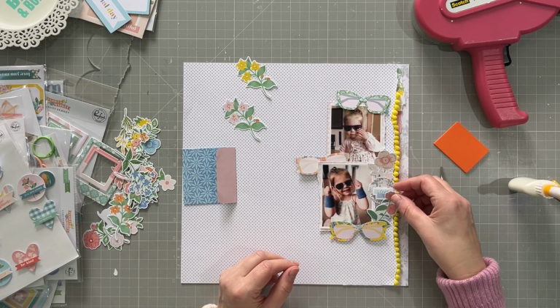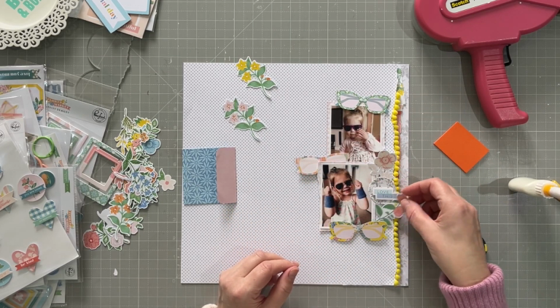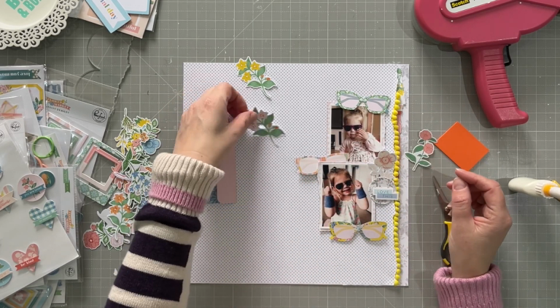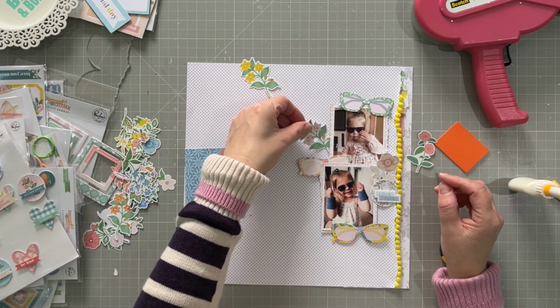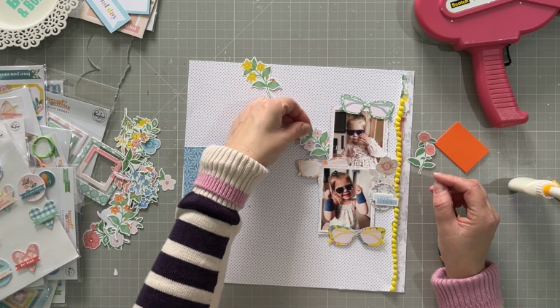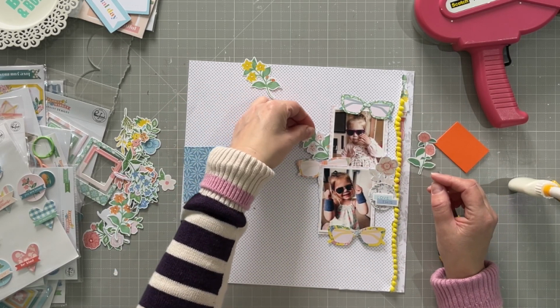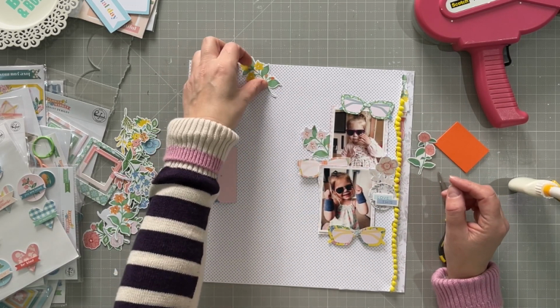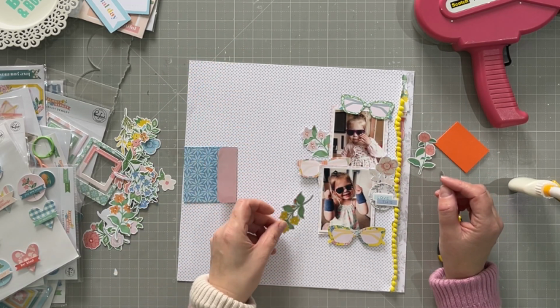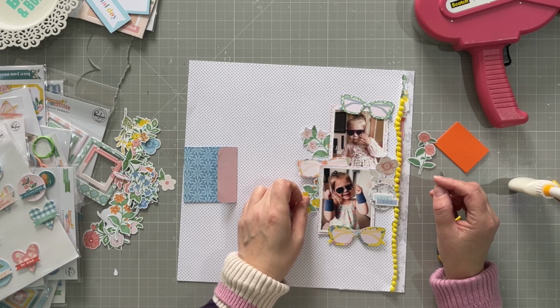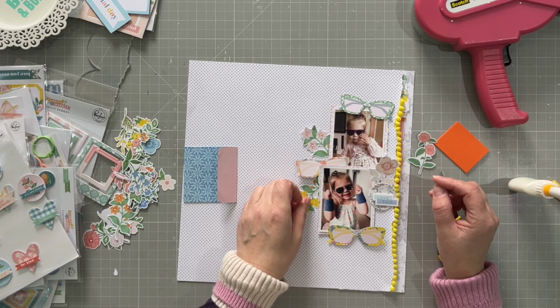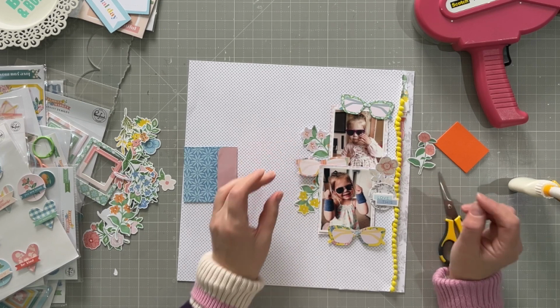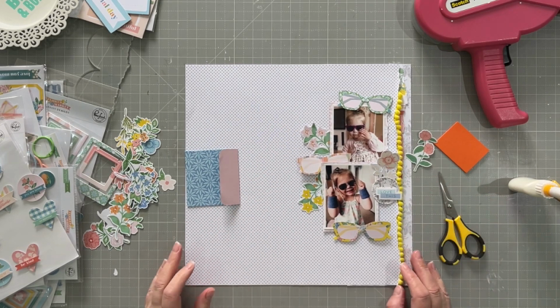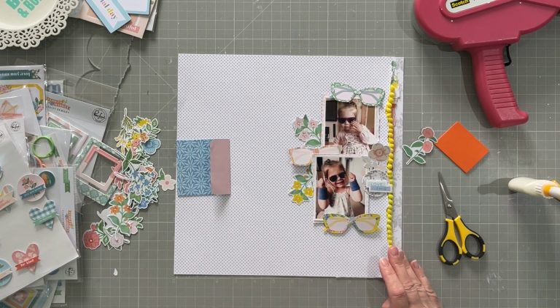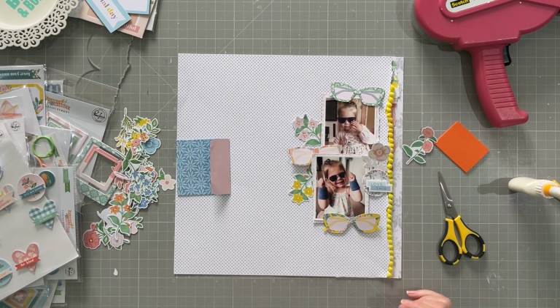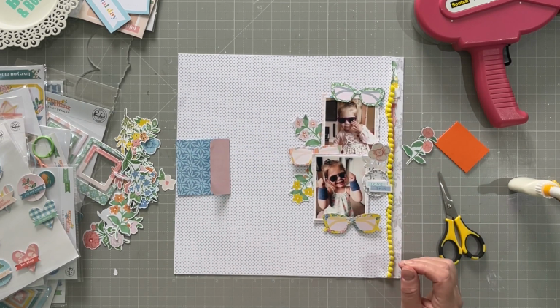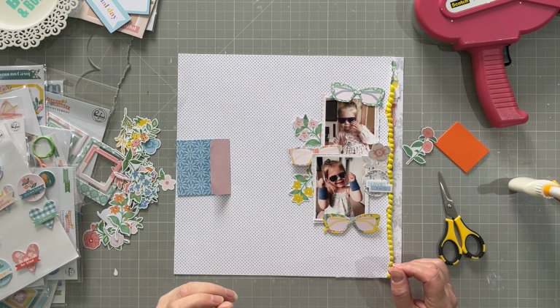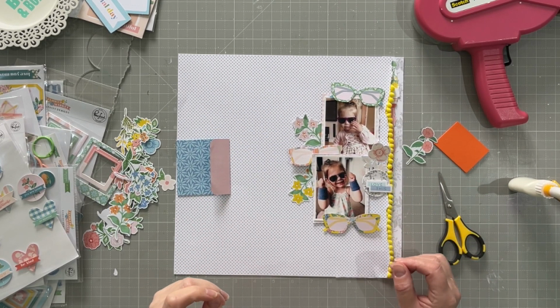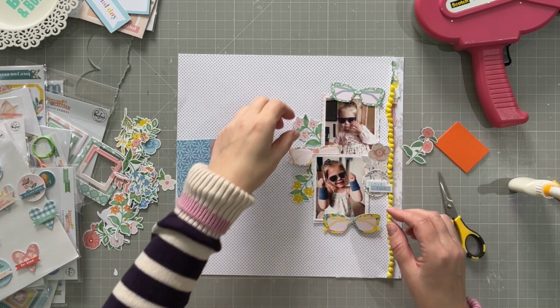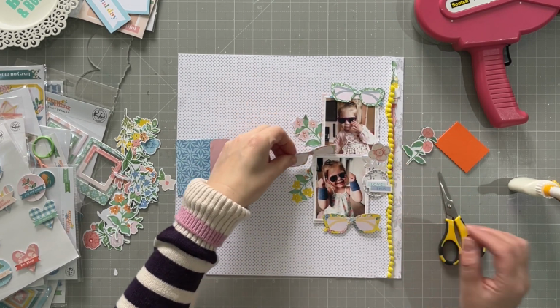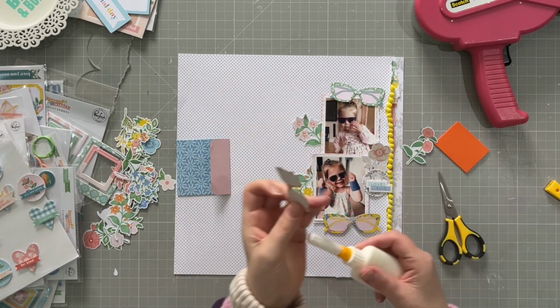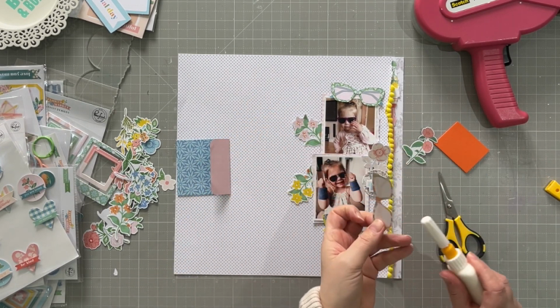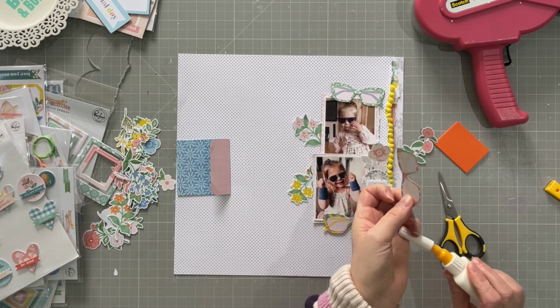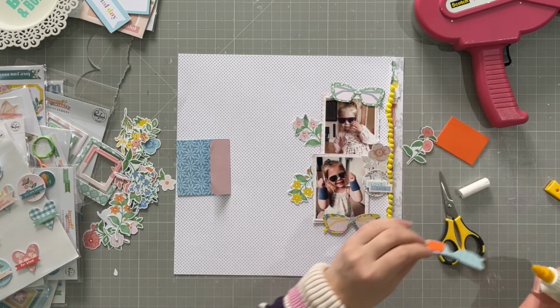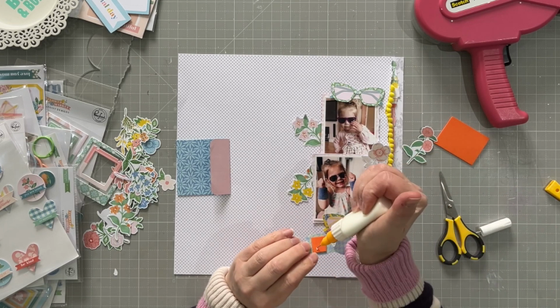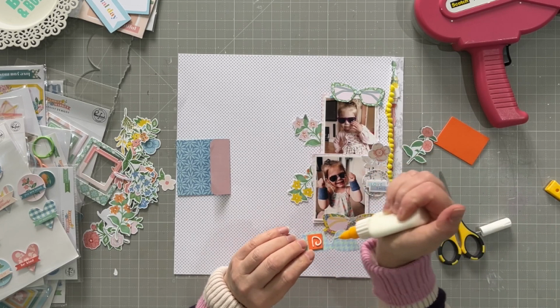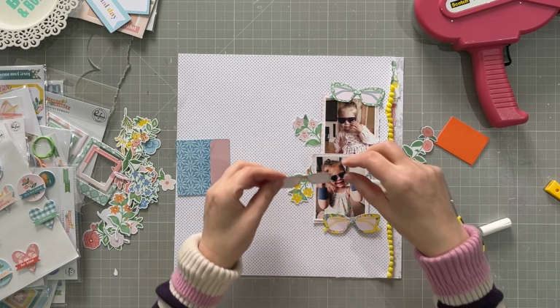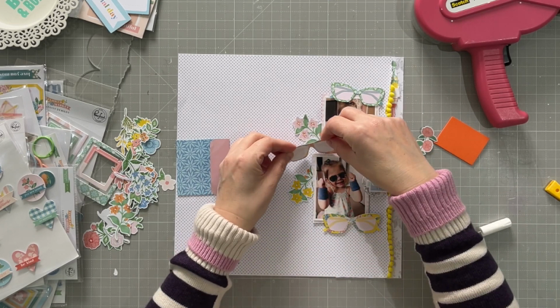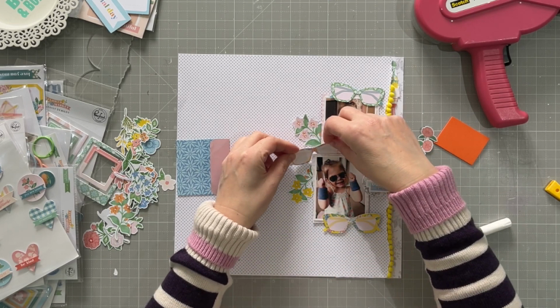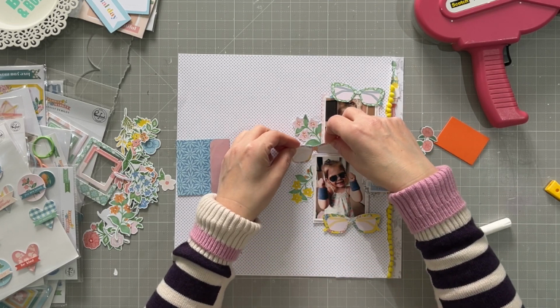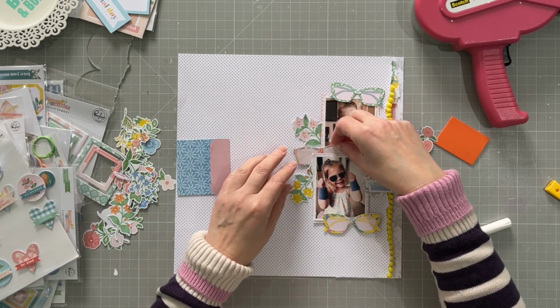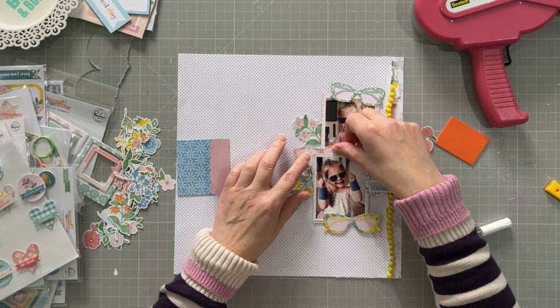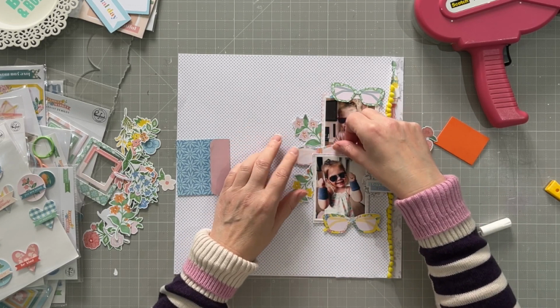I'm still arranging my florals at the moment and I'm going to stick things down as I go from now on.